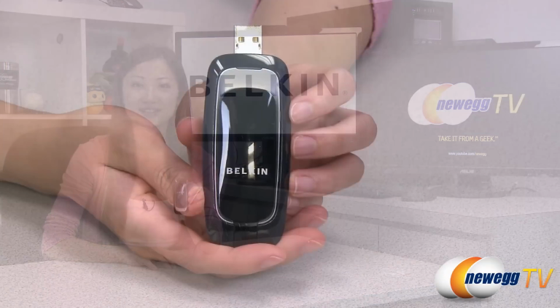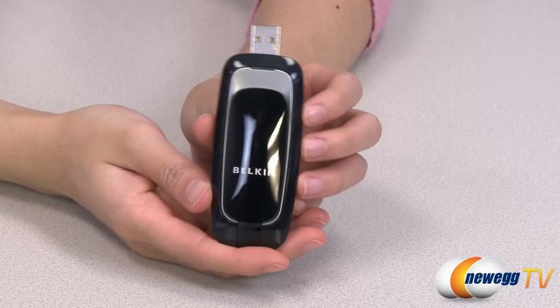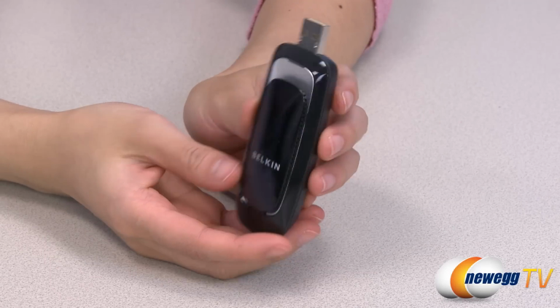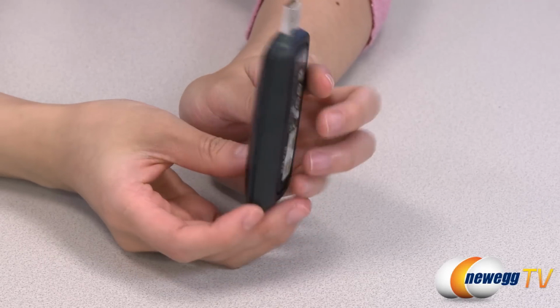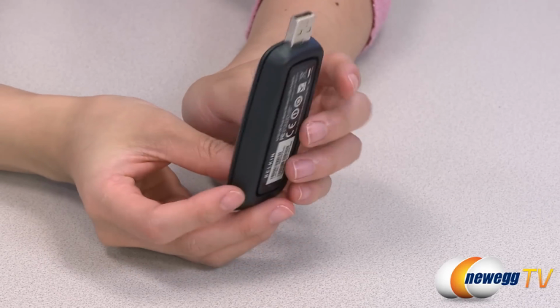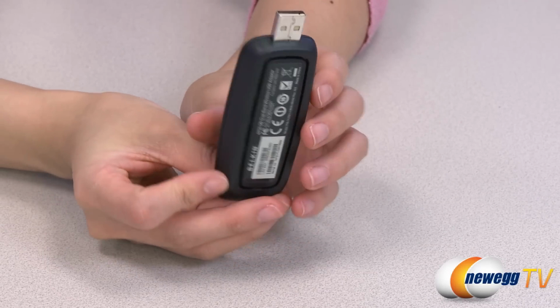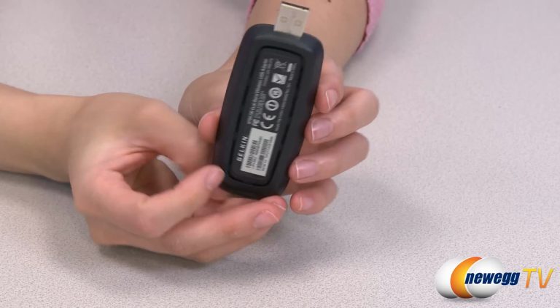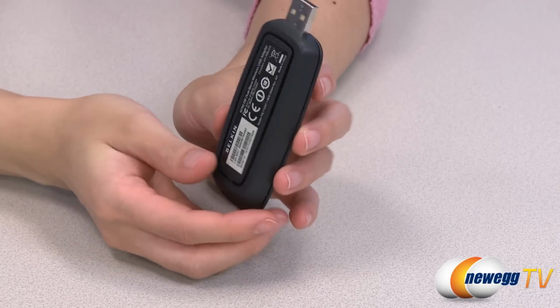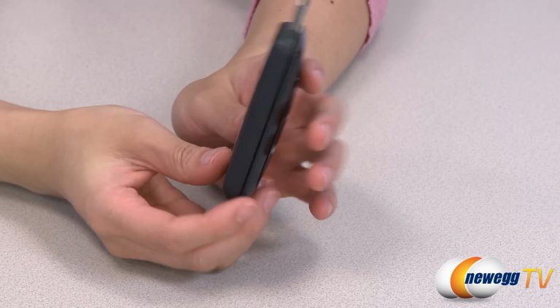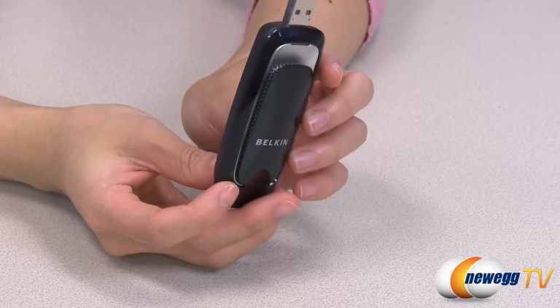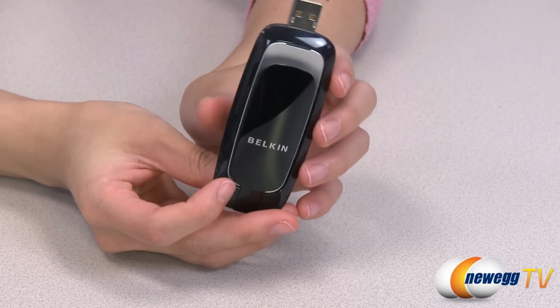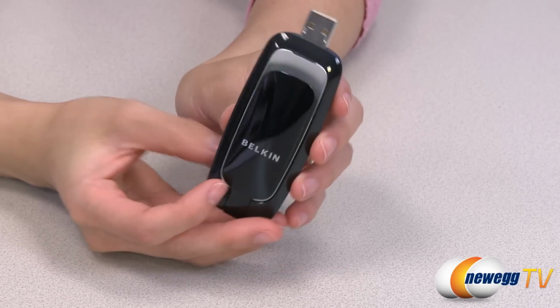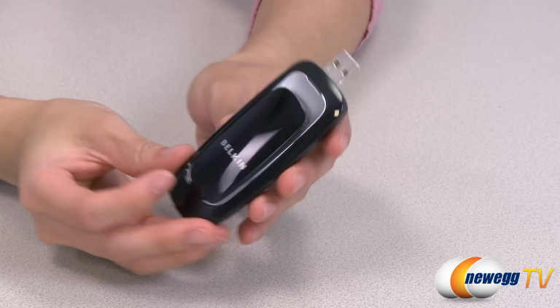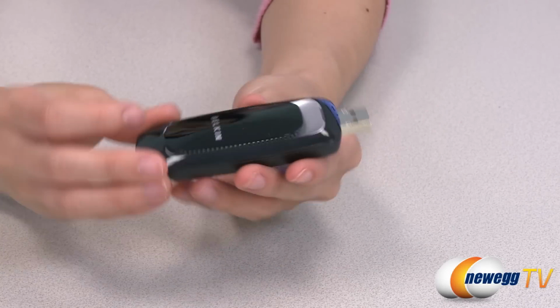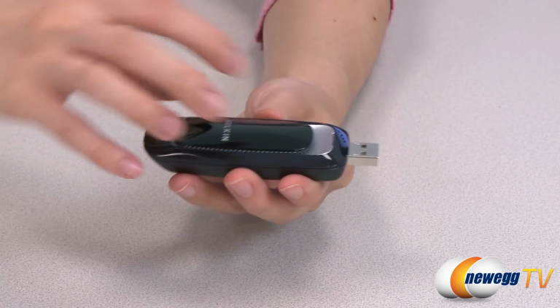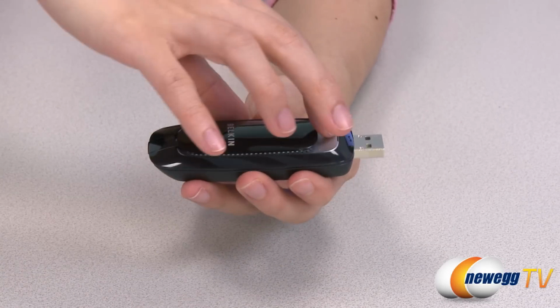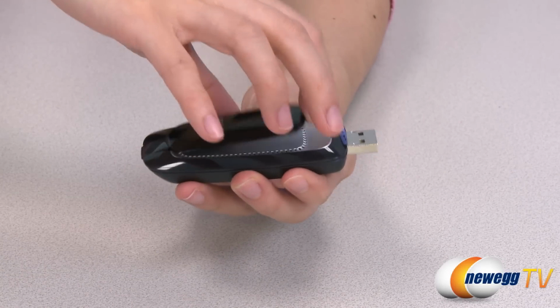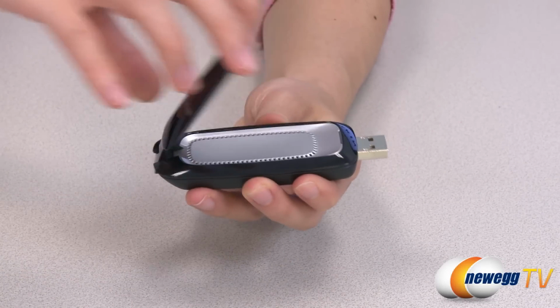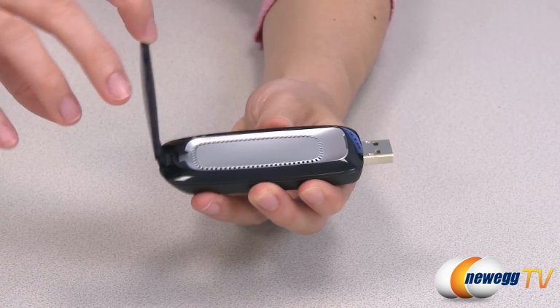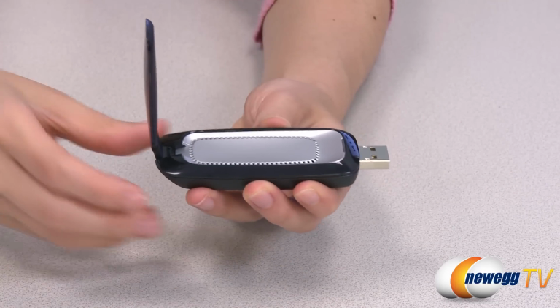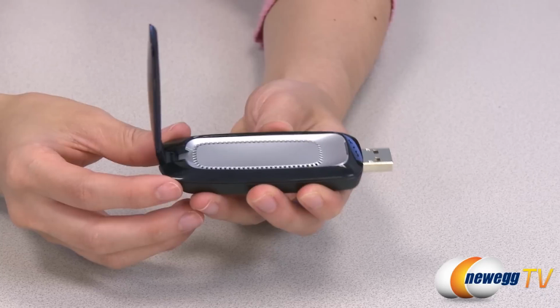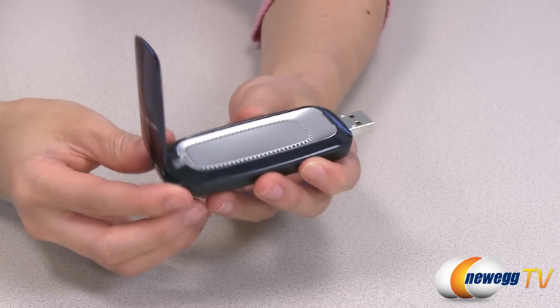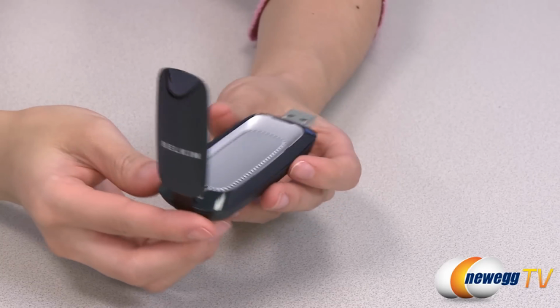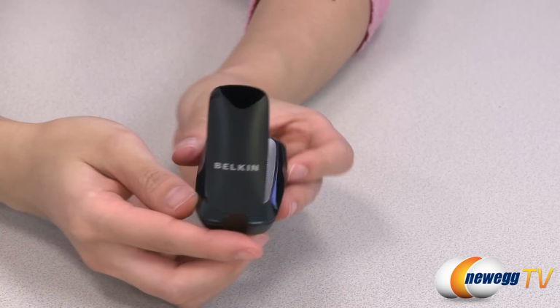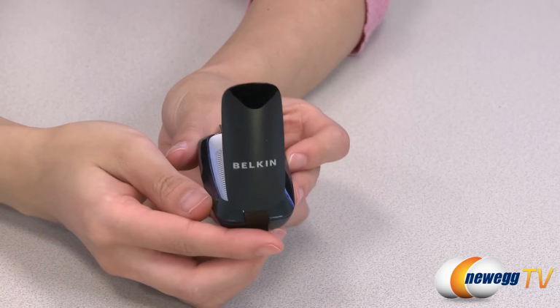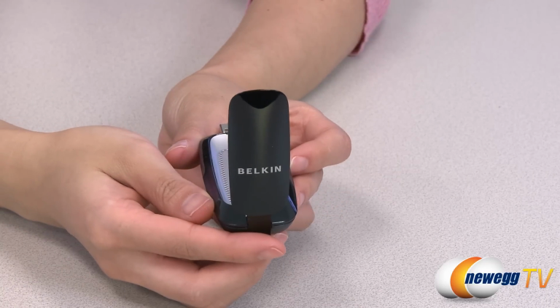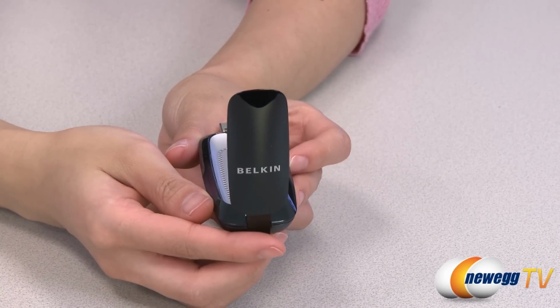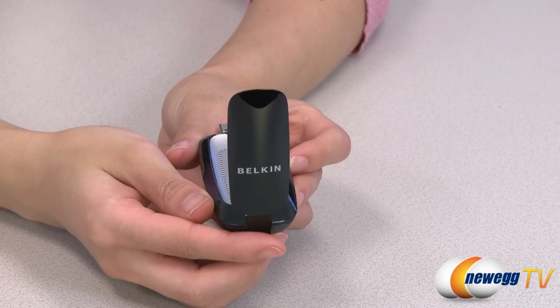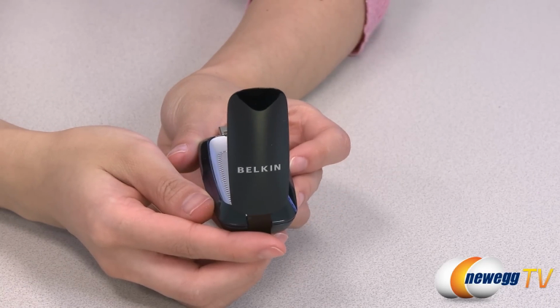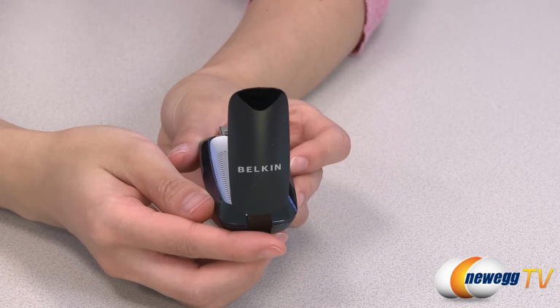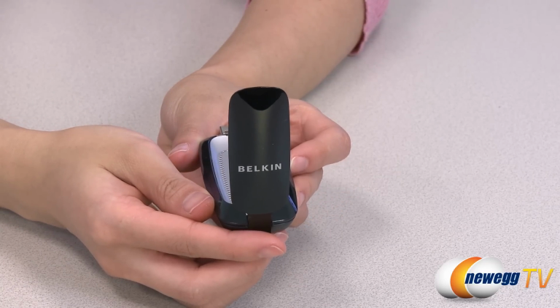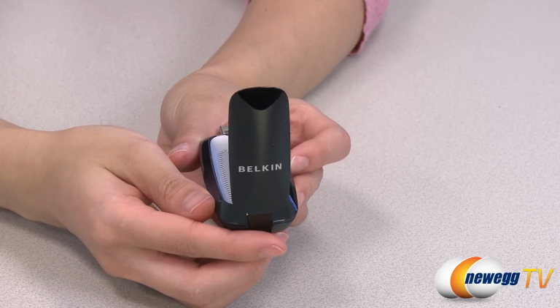Whether you need to transfer large files, stream HD movies, or download your latest digital purchase, you can do it faster by upgrading to dual-band Wi-Fi with this Belkin N750 USB wireless adapter.